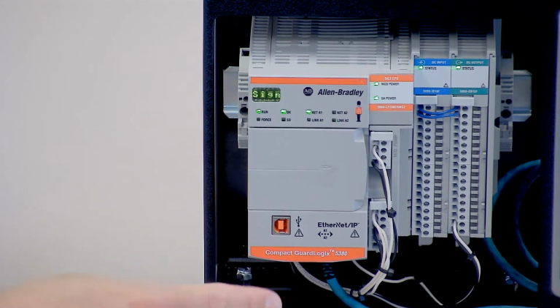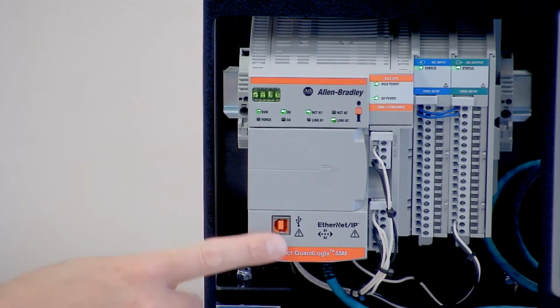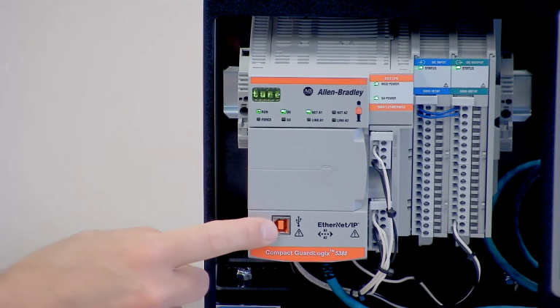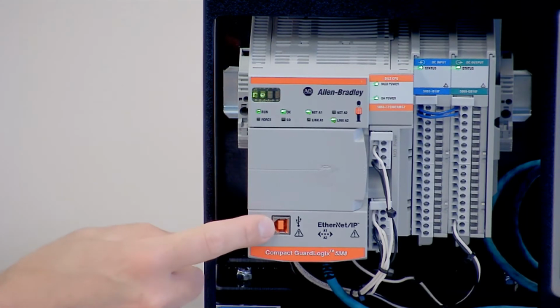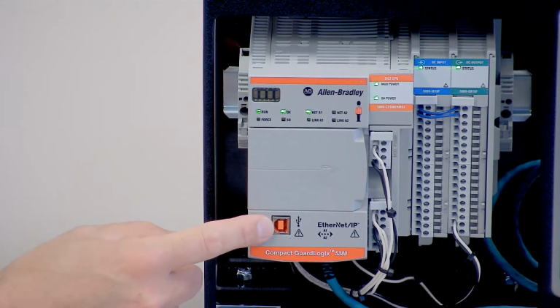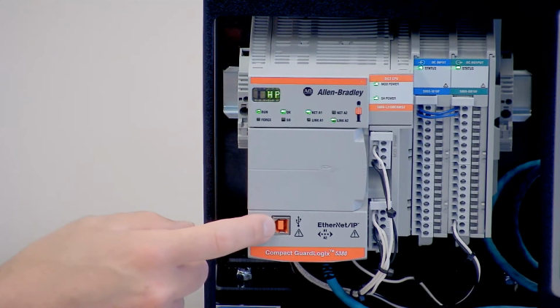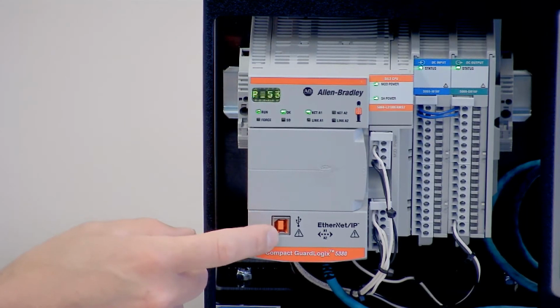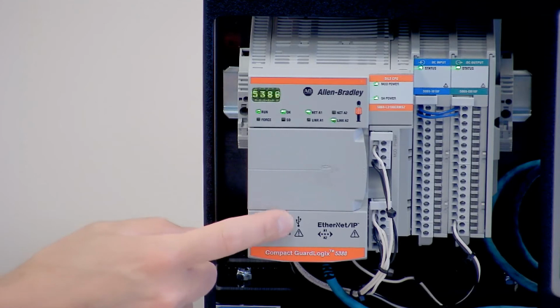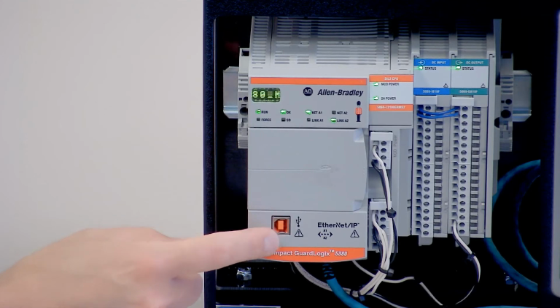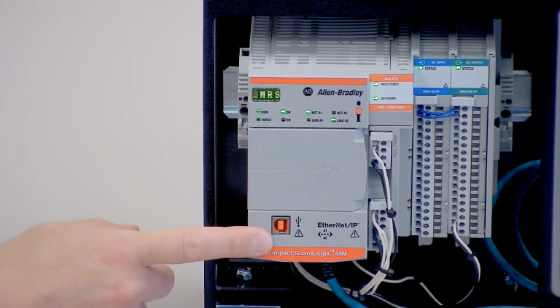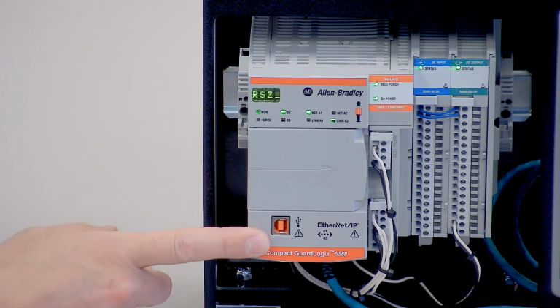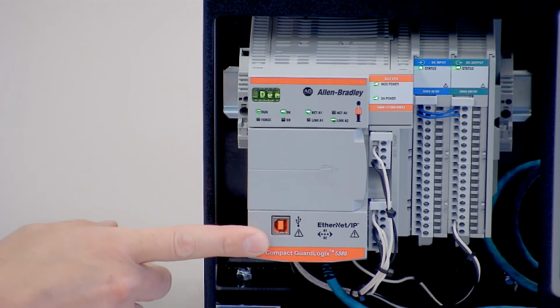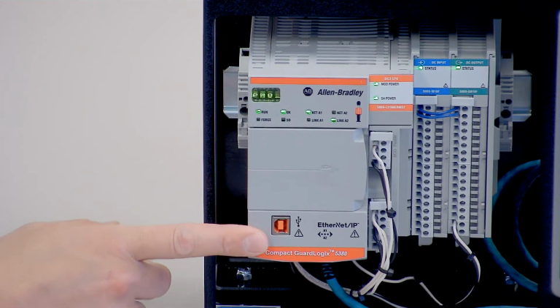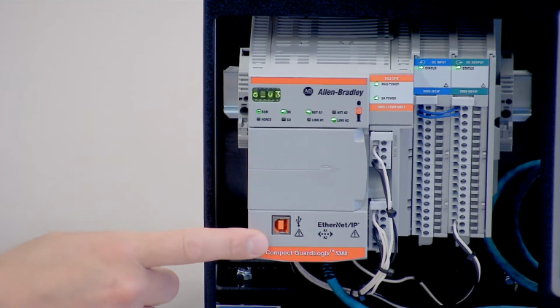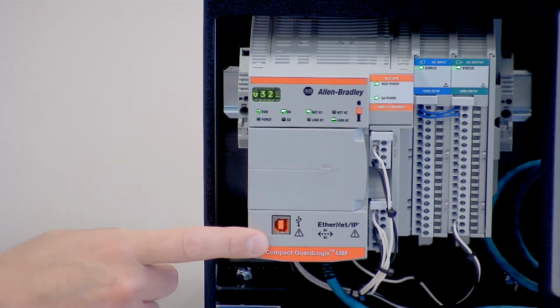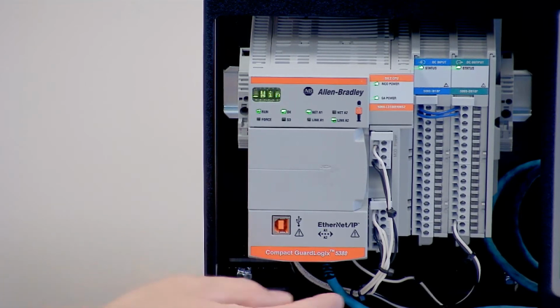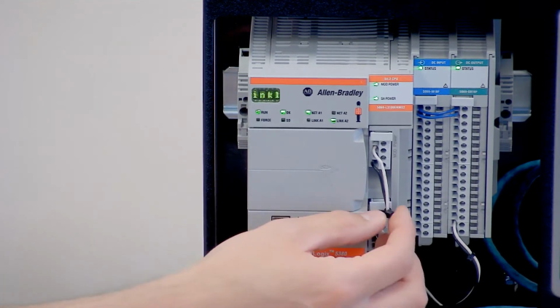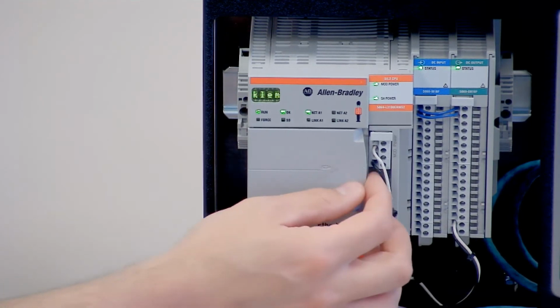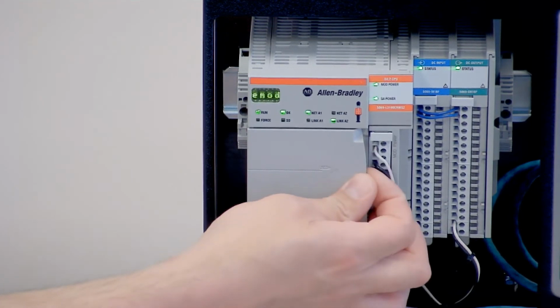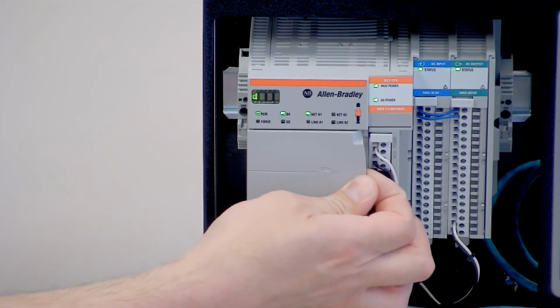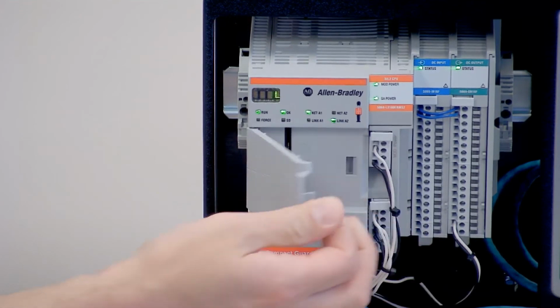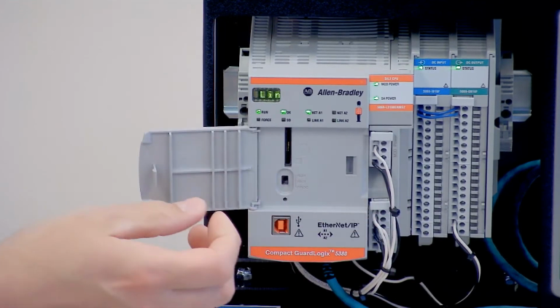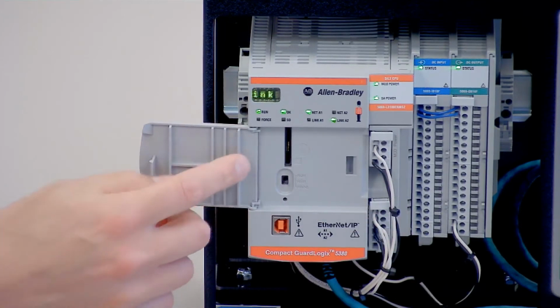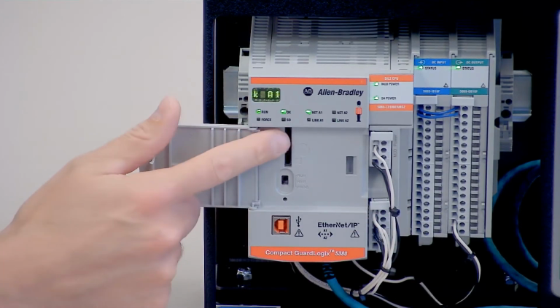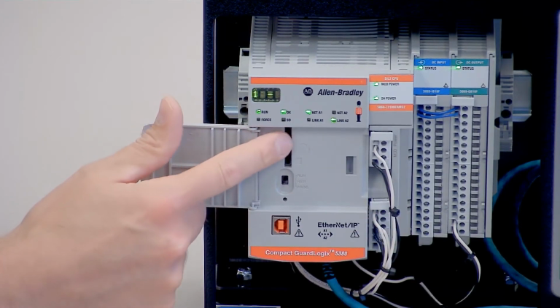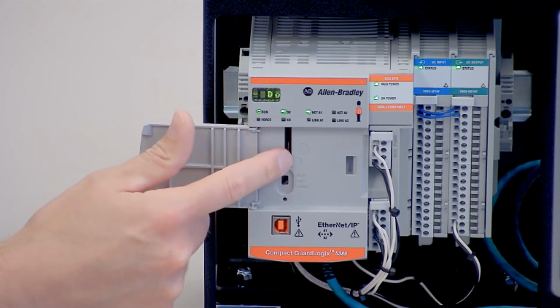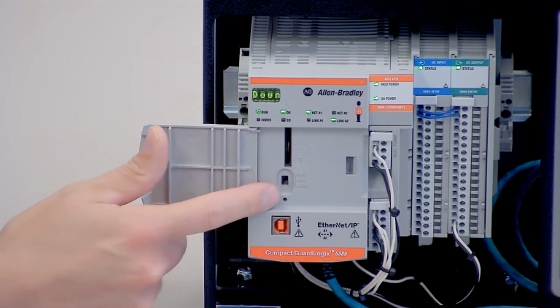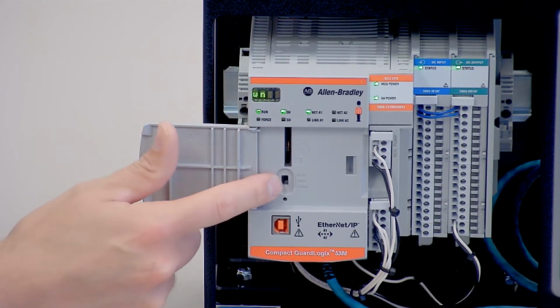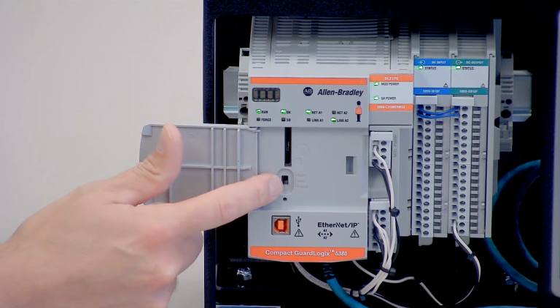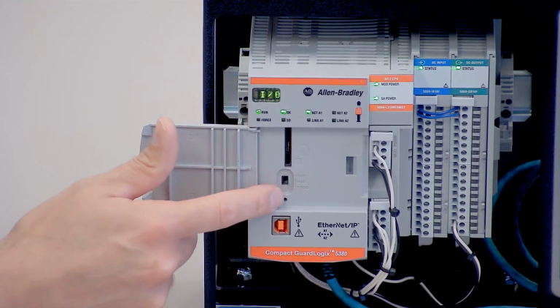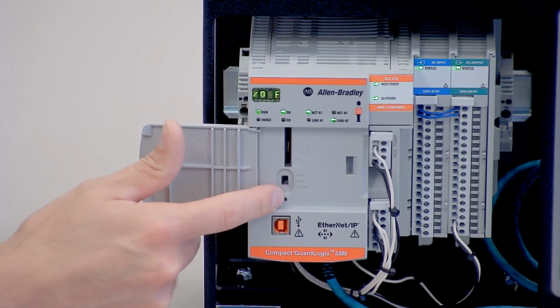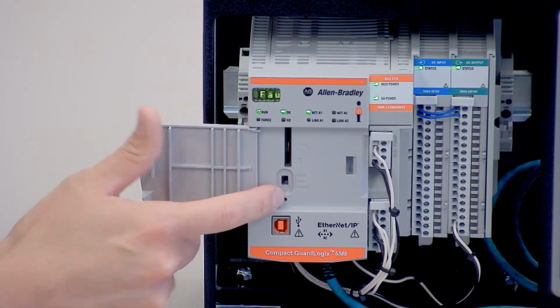Moving down here, we have your traditional USB programming port — the same as on the 5370. And if we open up our door, you'll see the SD card slot, your mode switch, and reset button.